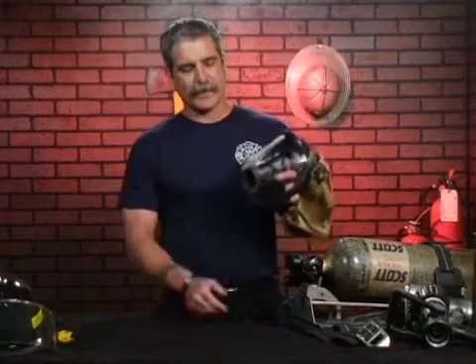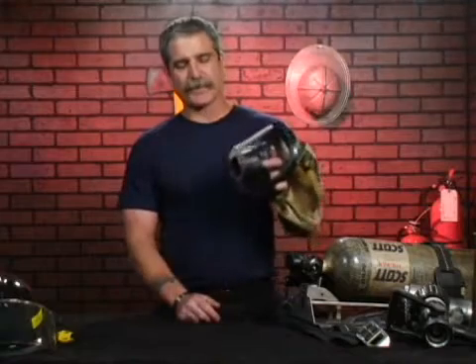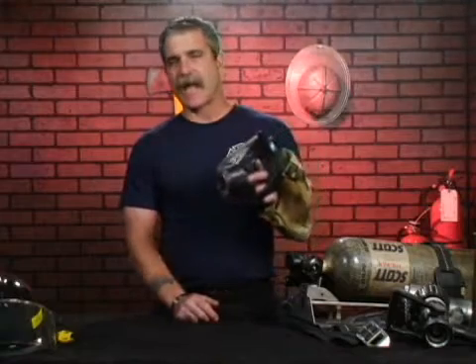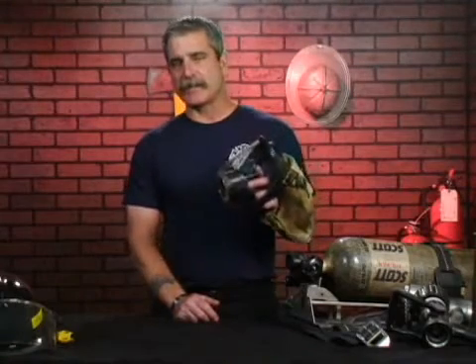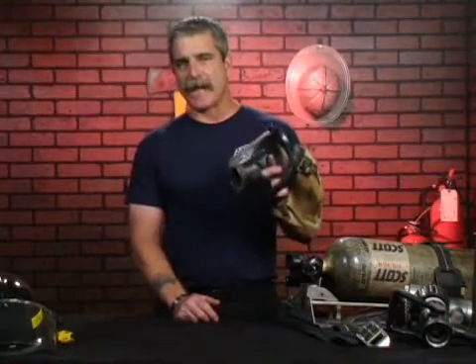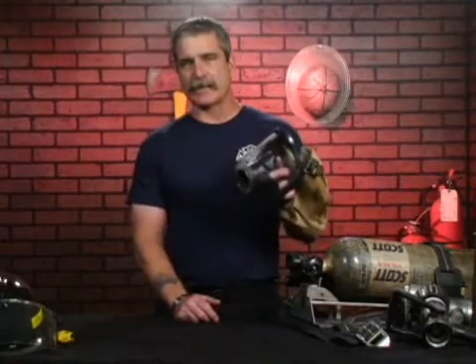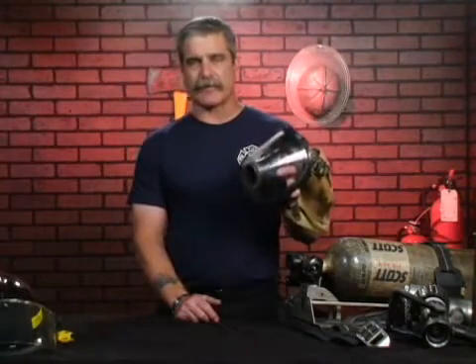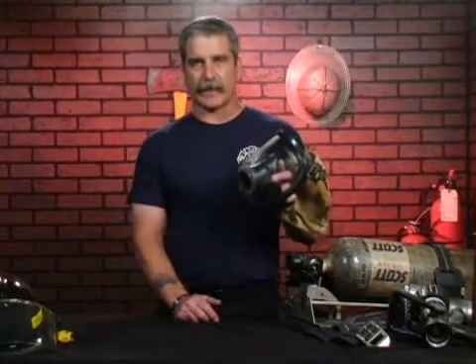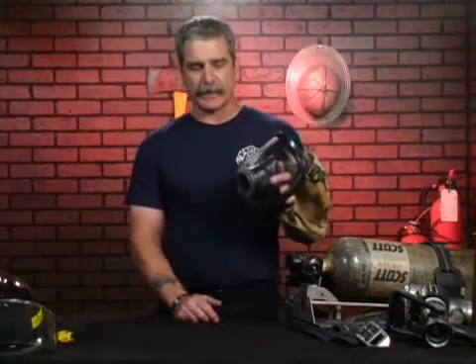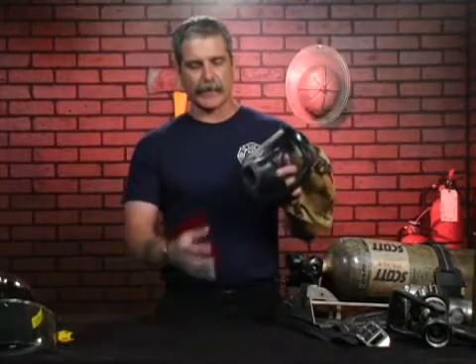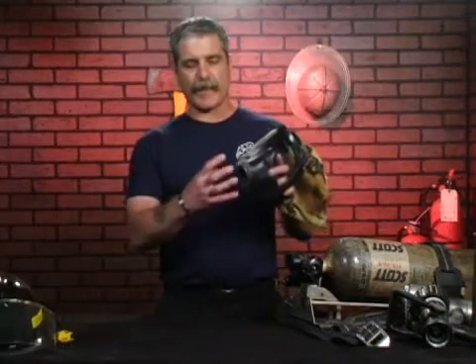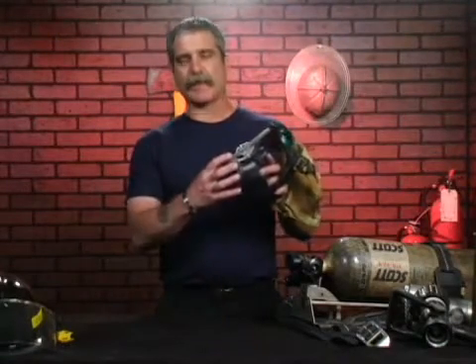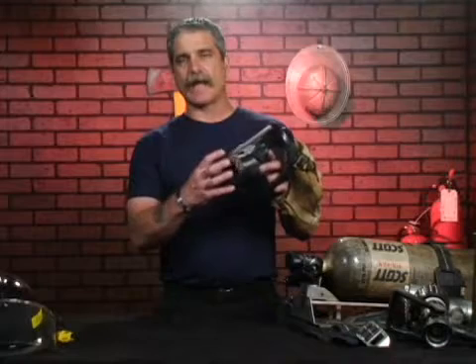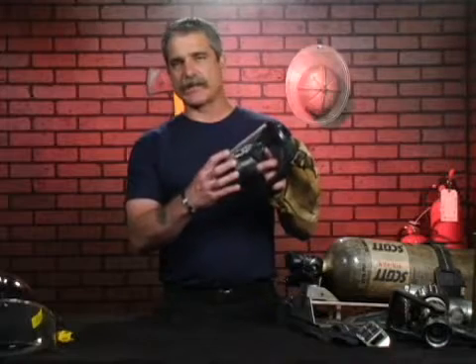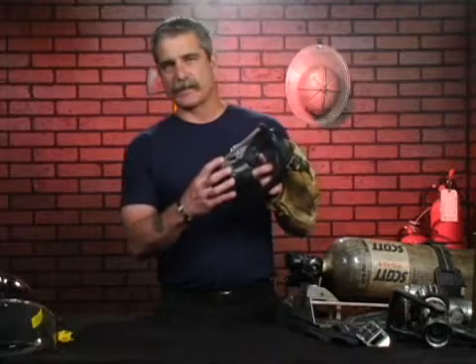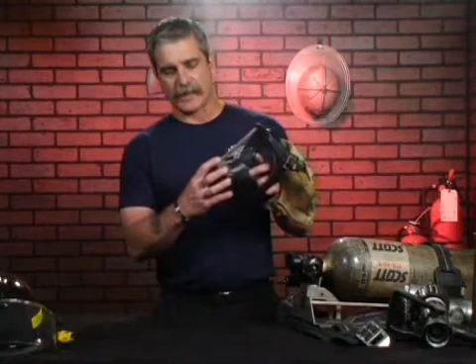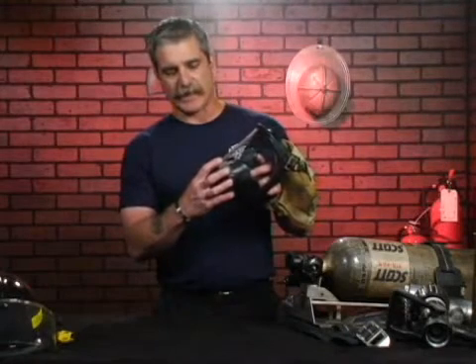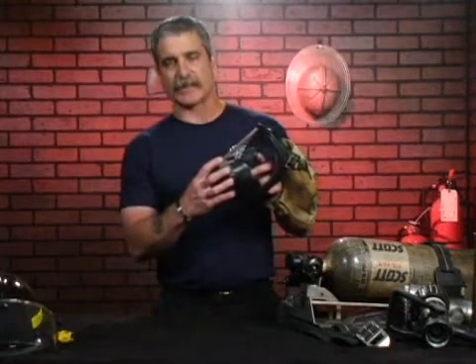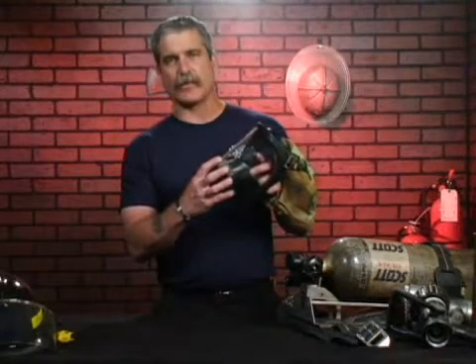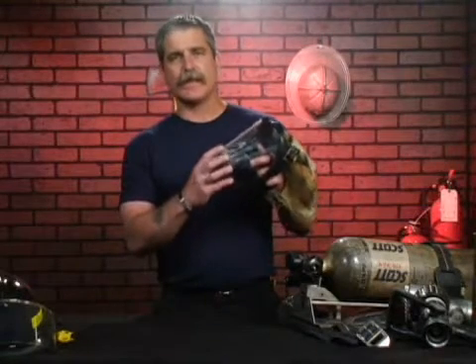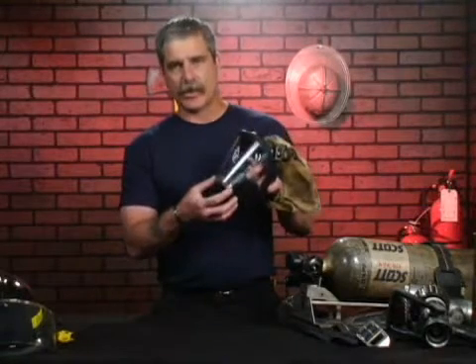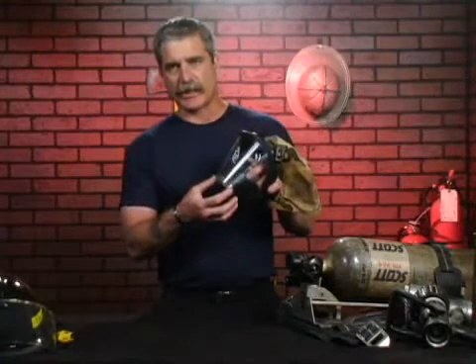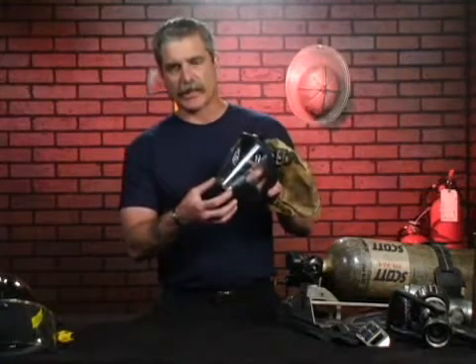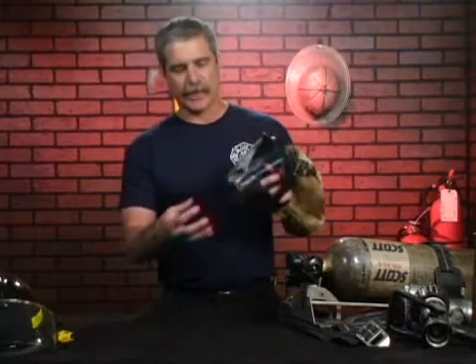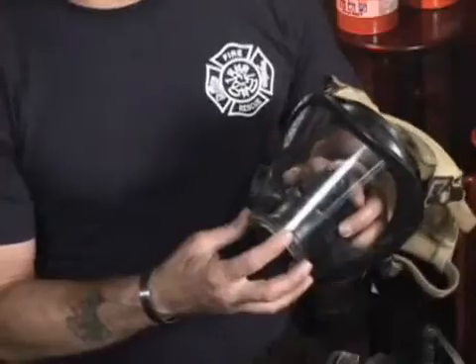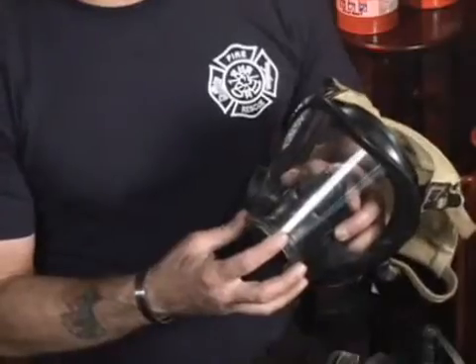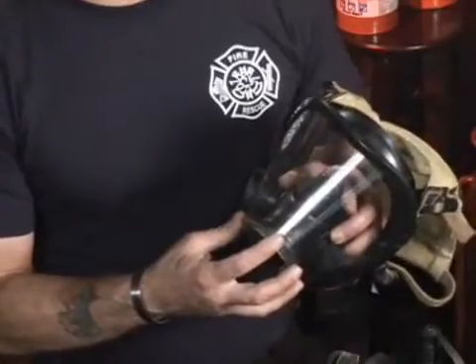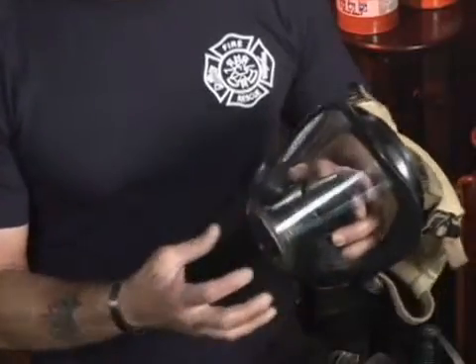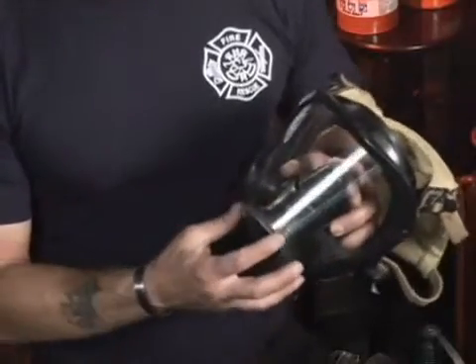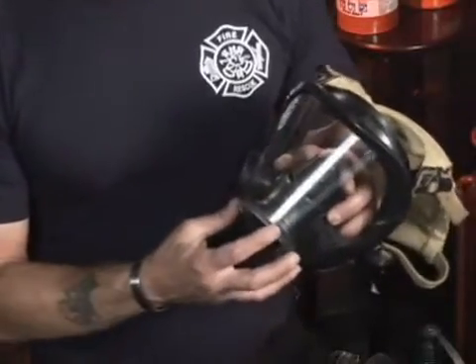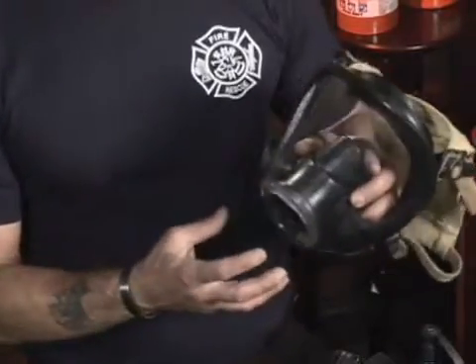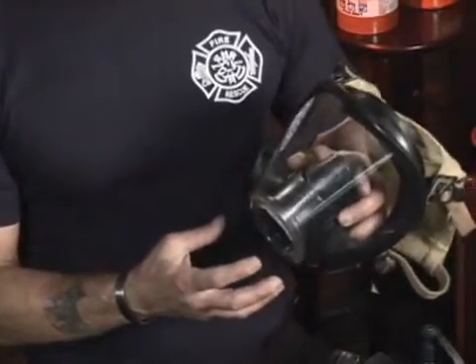This mask happens to be a mask-mounted type of regulator assembly, where the regulator actually snaps into the face piece at this level, turns in and locks. Others just push straight on and lock to provide air to this face piece.